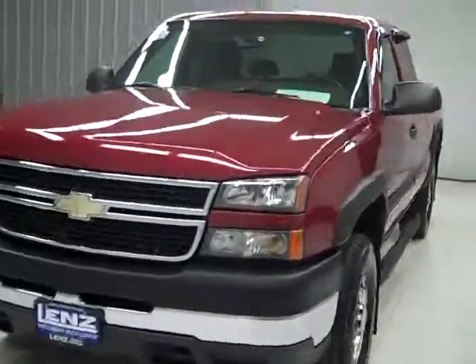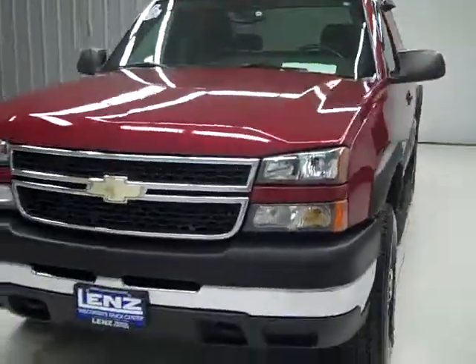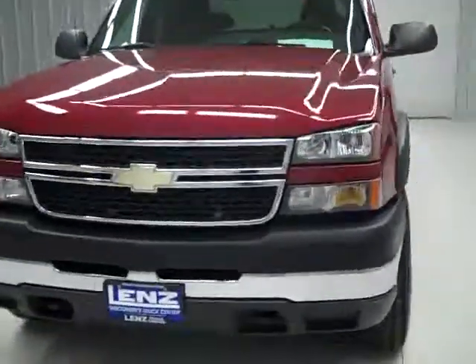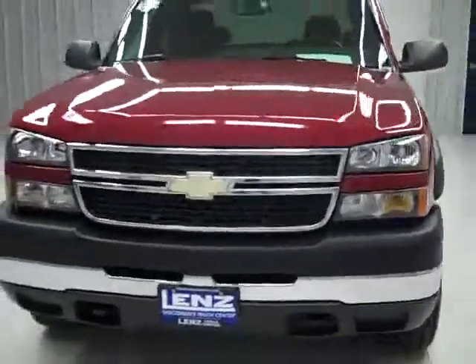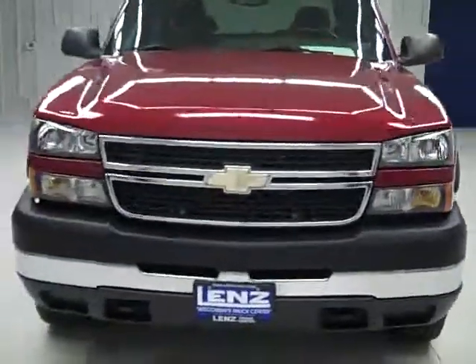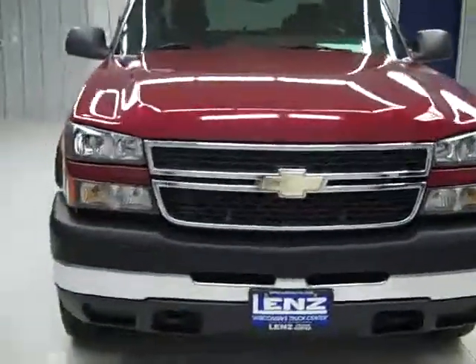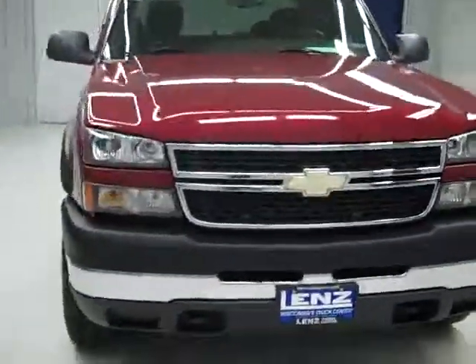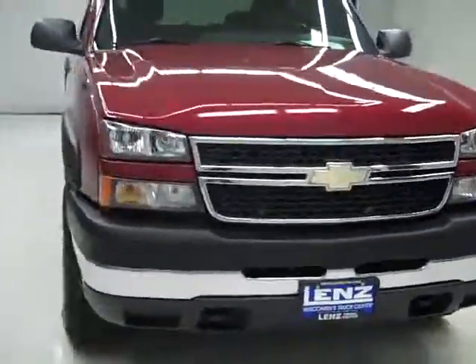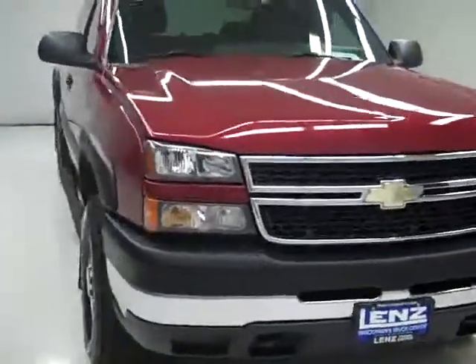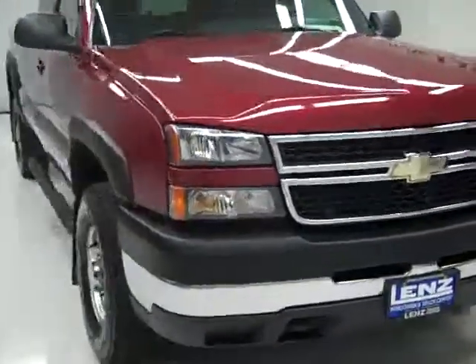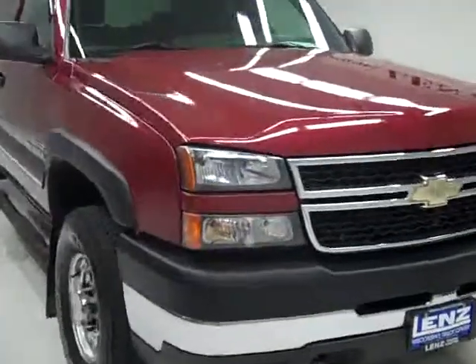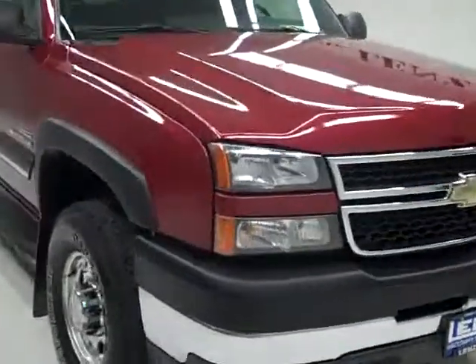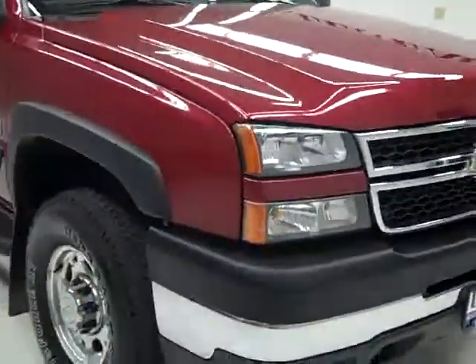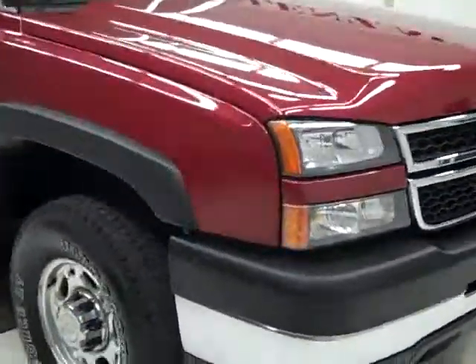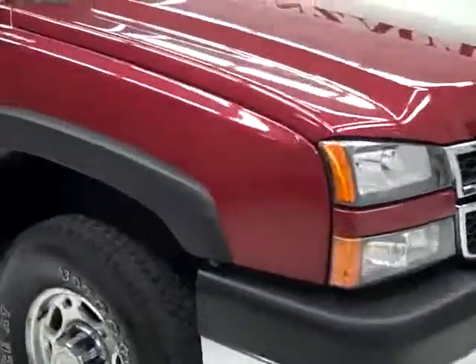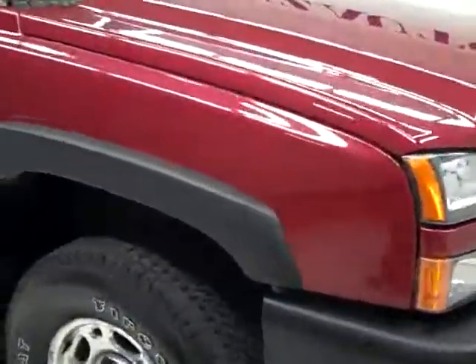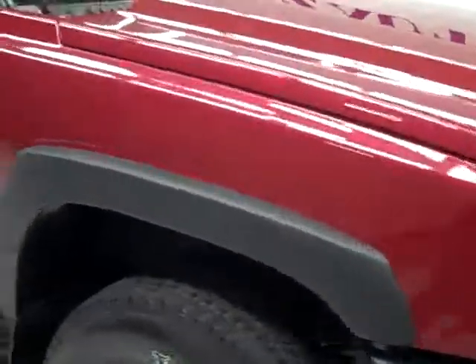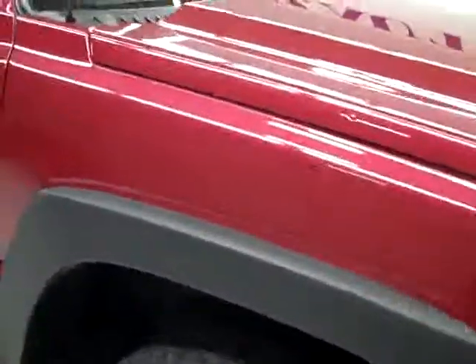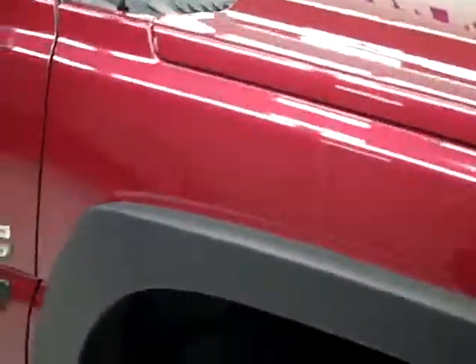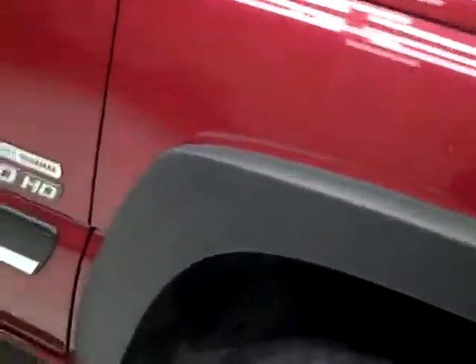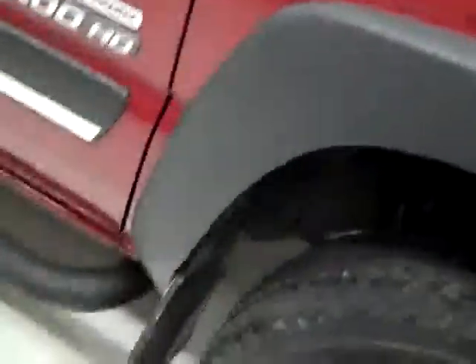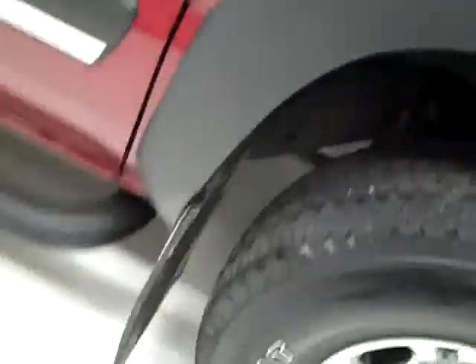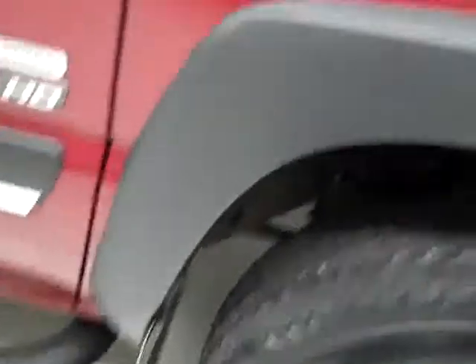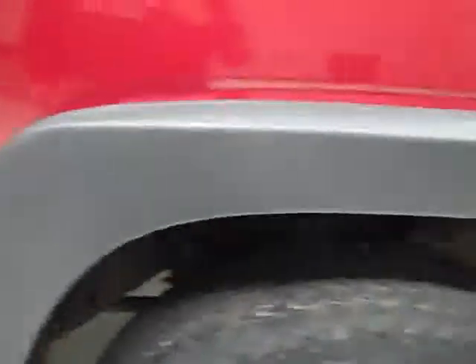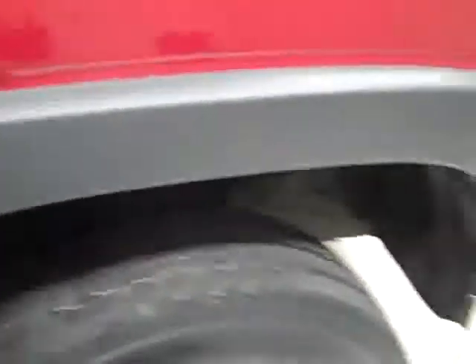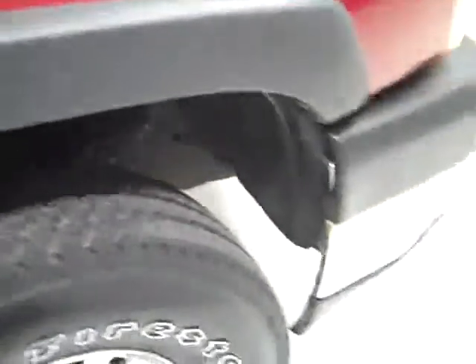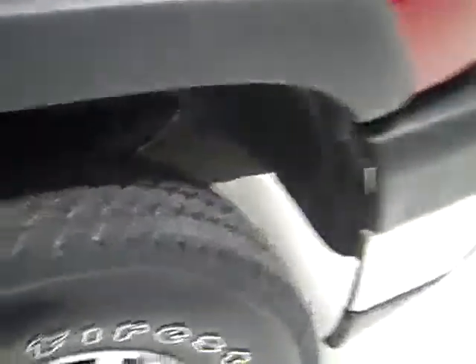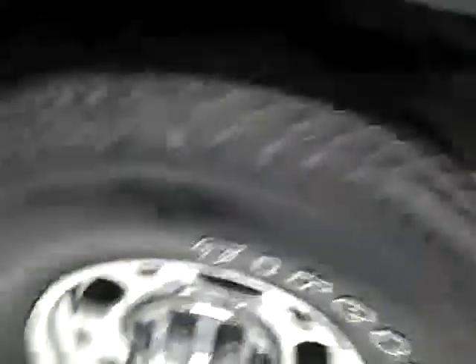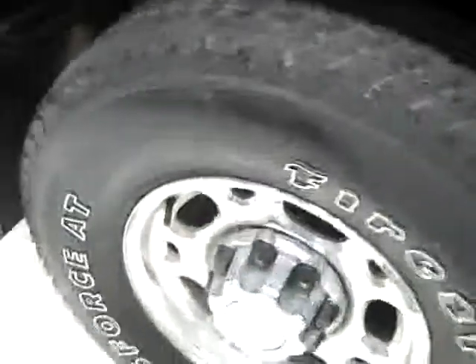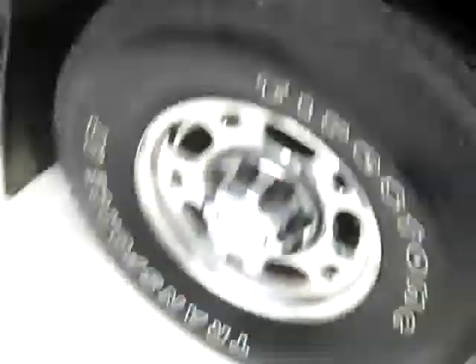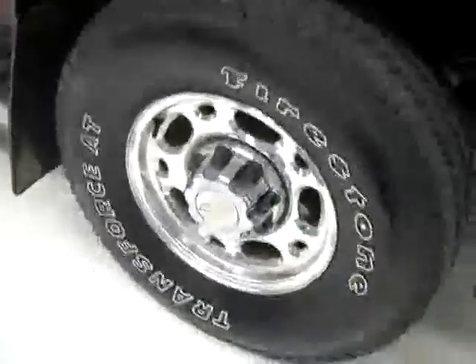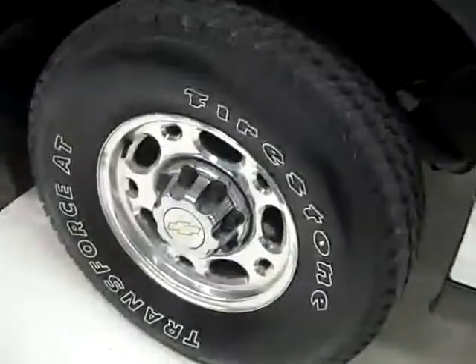This is stock number J991, a 2006 Chevy 2500 extended cab short box with the LT1 package, color sport red. 75,000 miles, and an LVZ Duramax diesel engine.